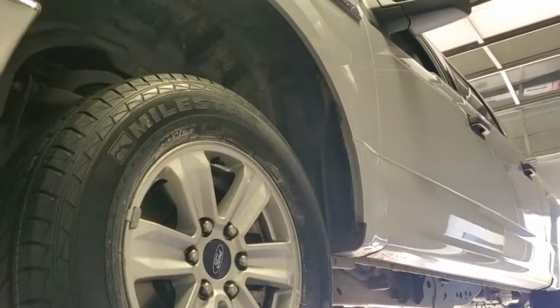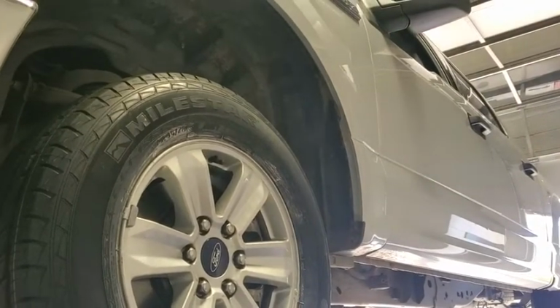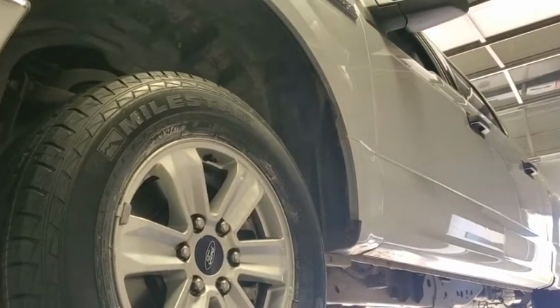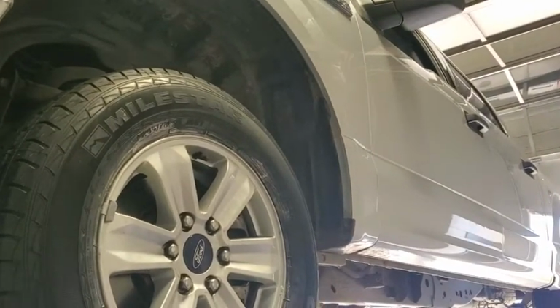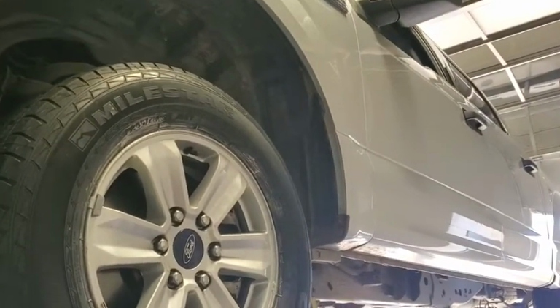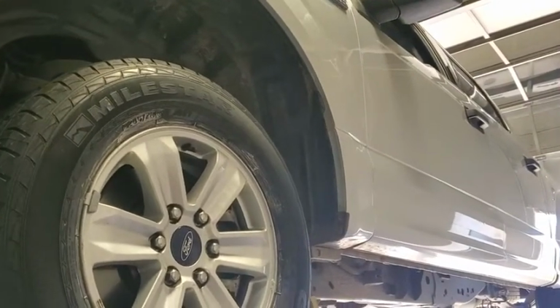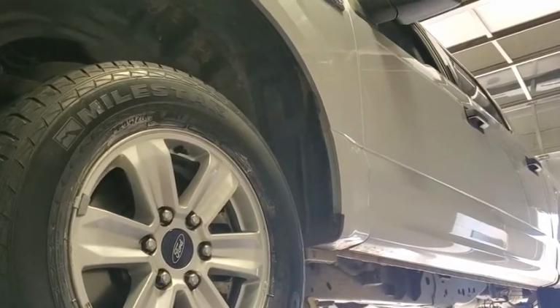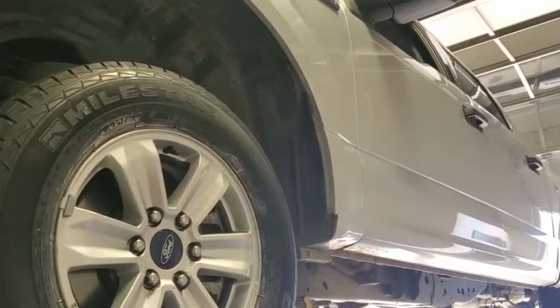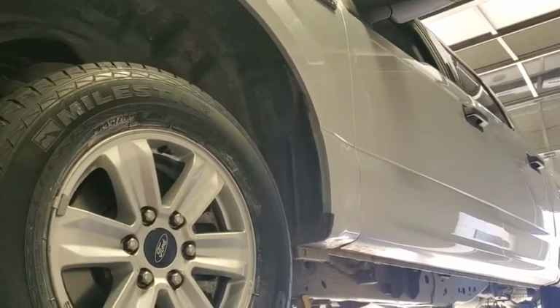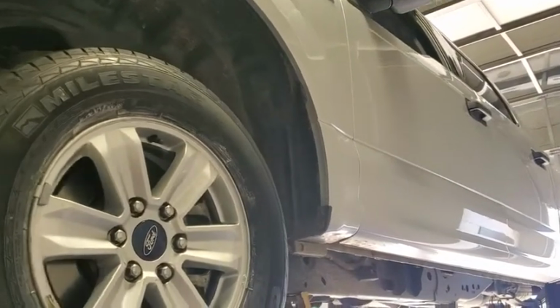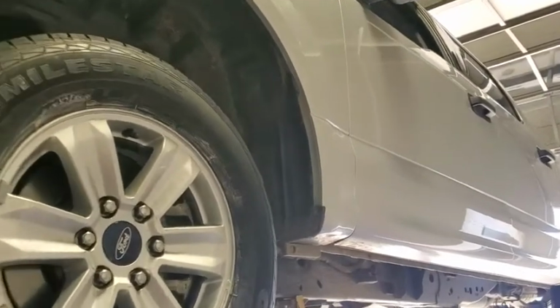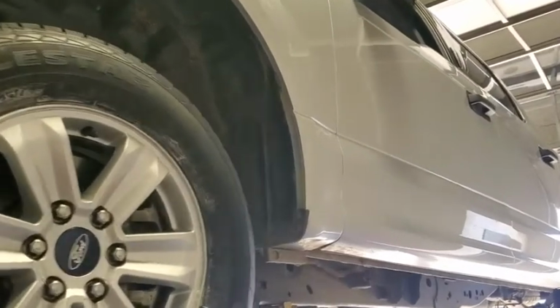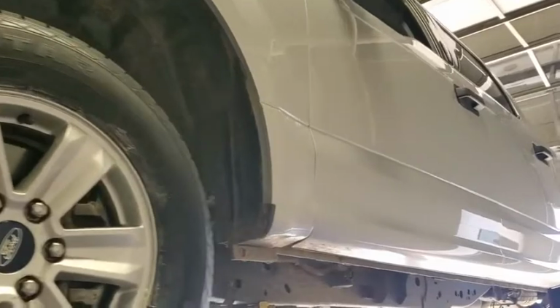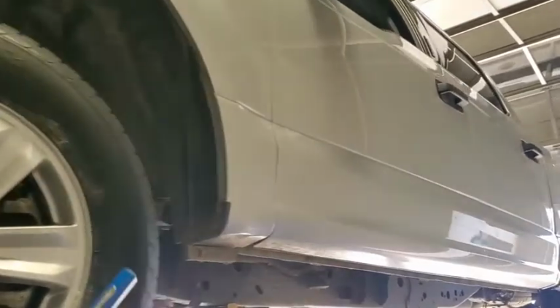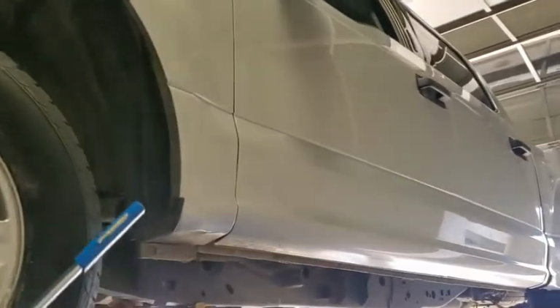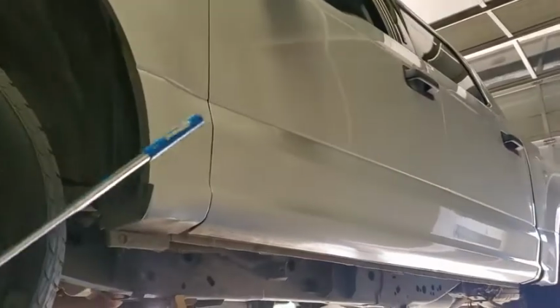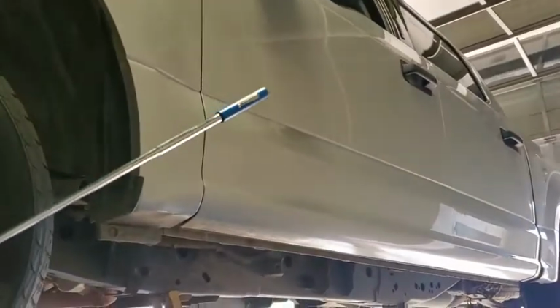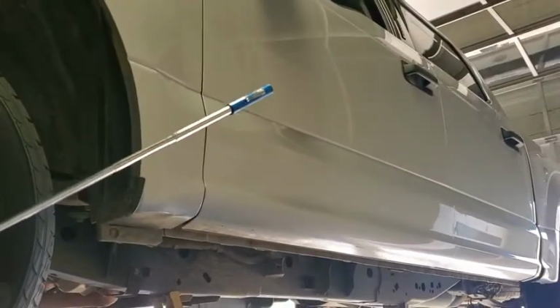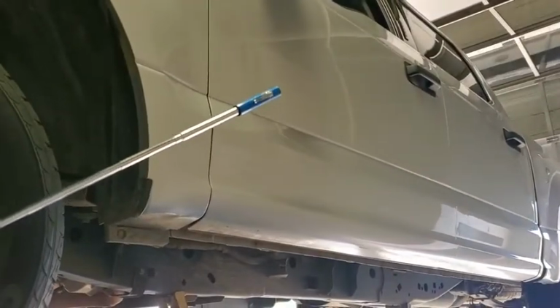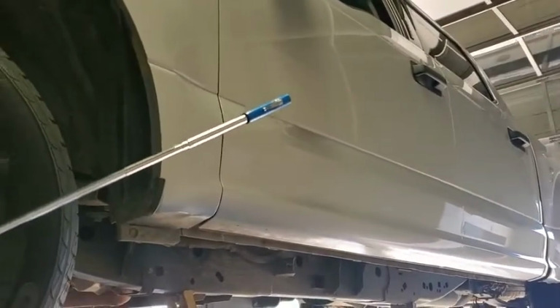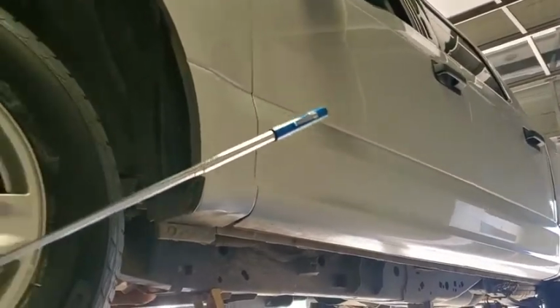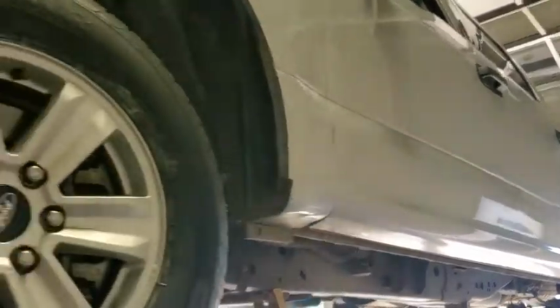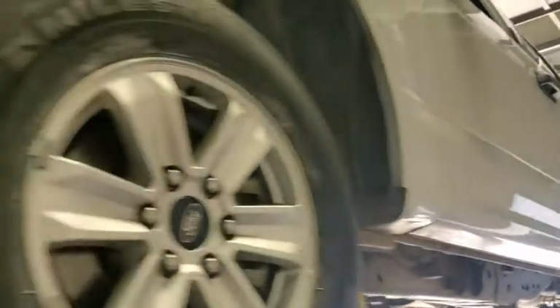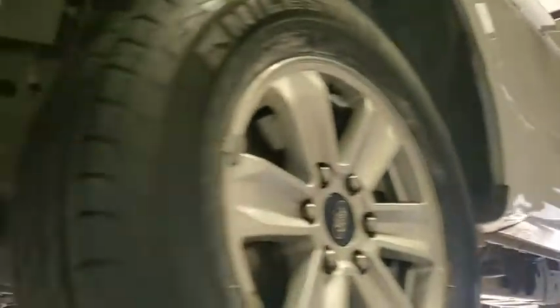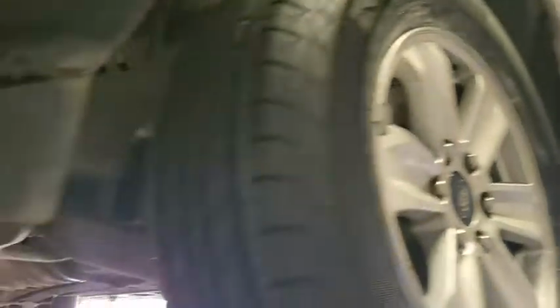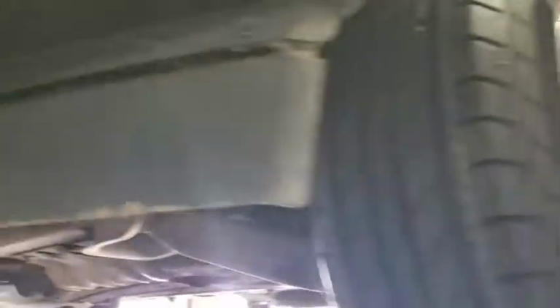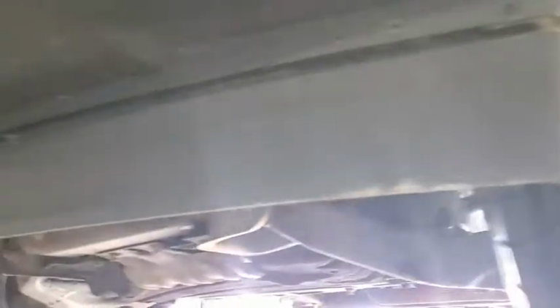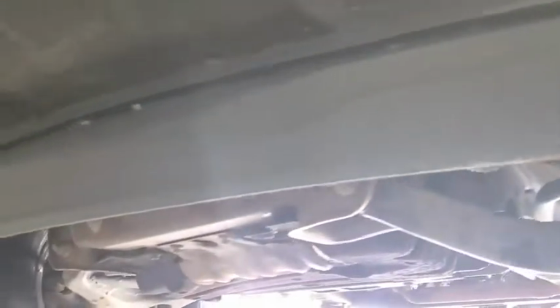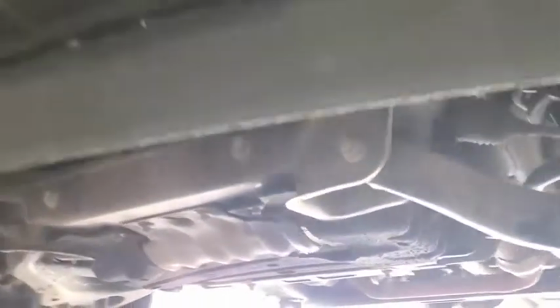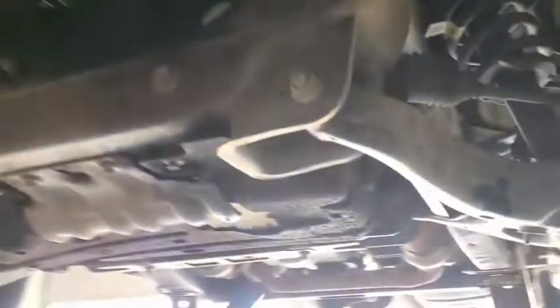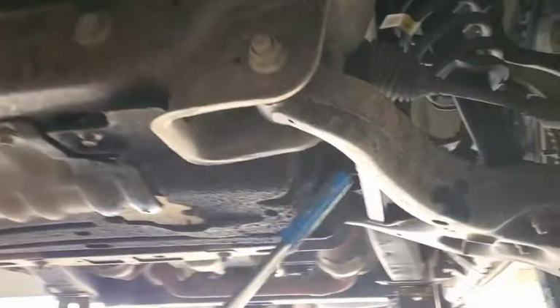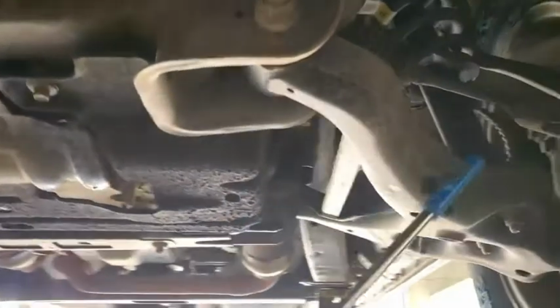Got a 2017 F-150, fresh trade. It is a four-door, two-wheel drive.